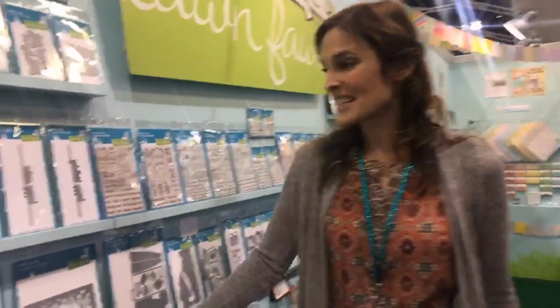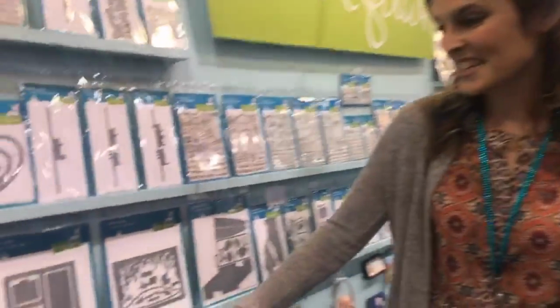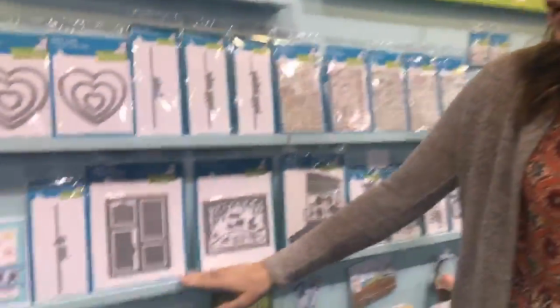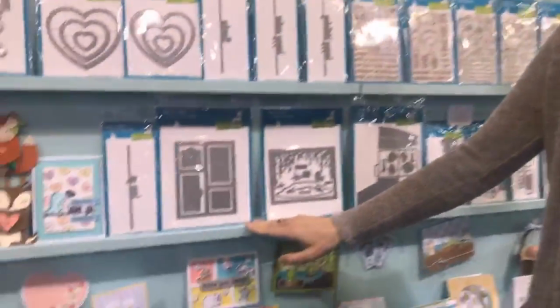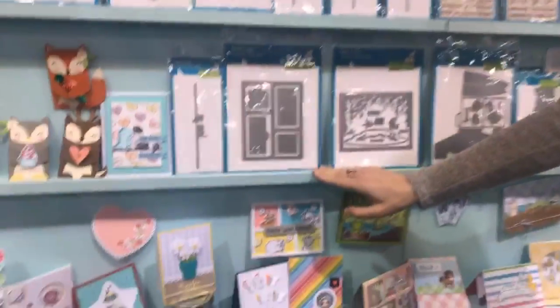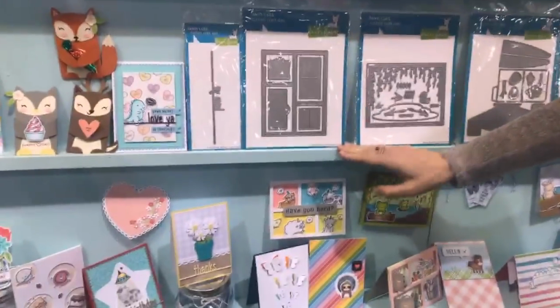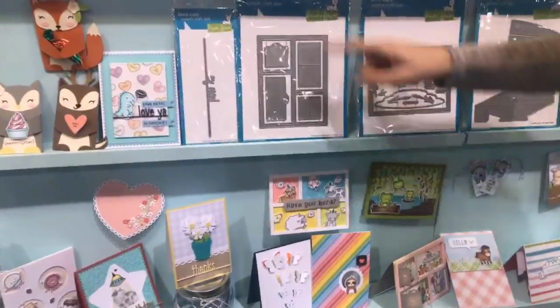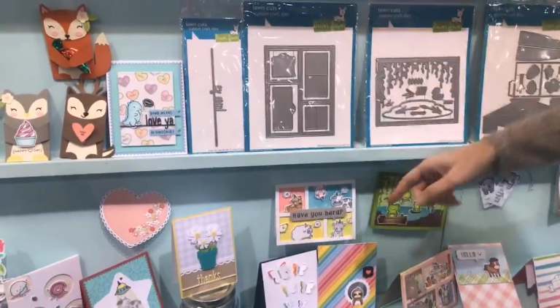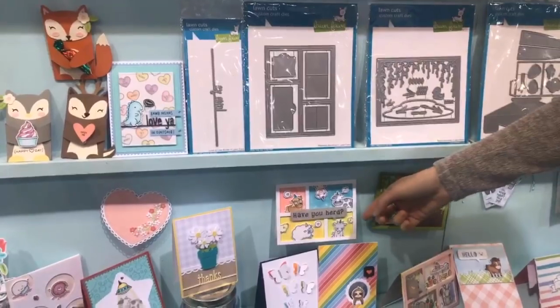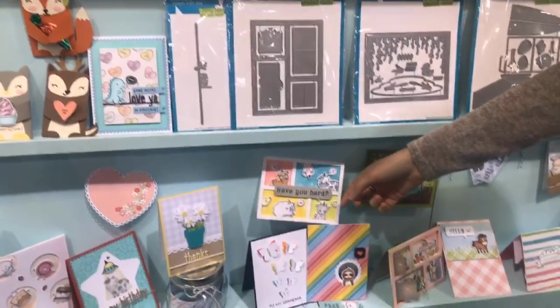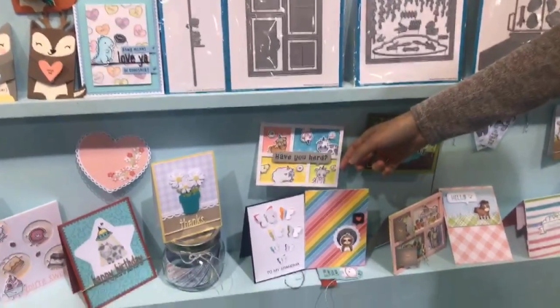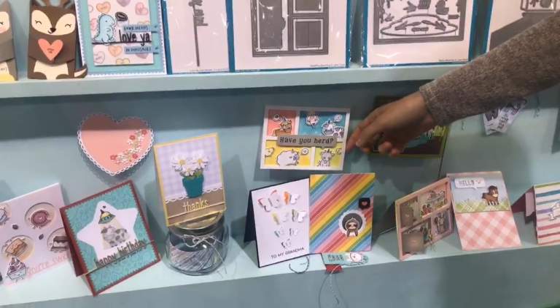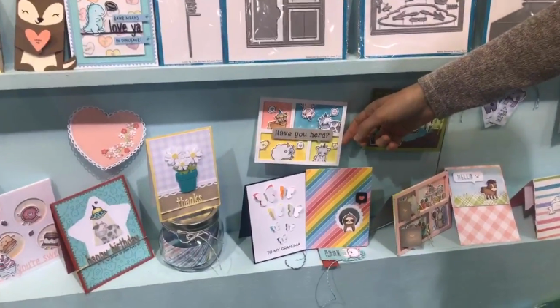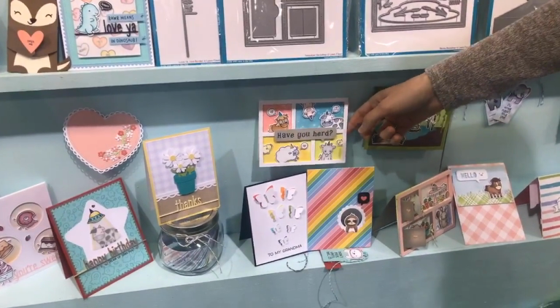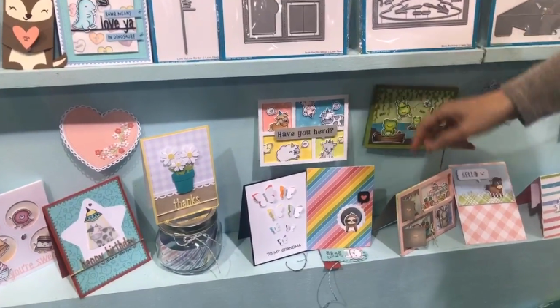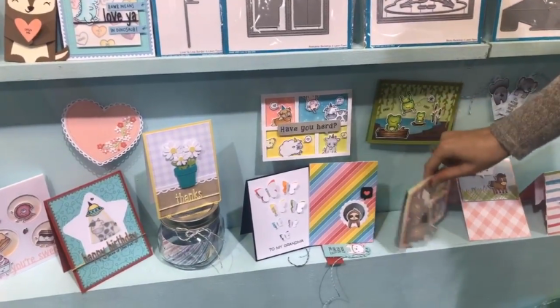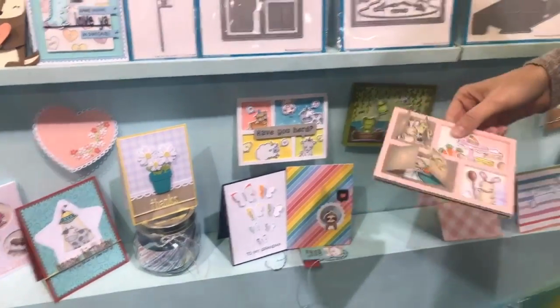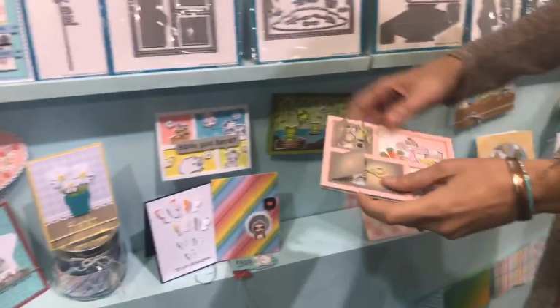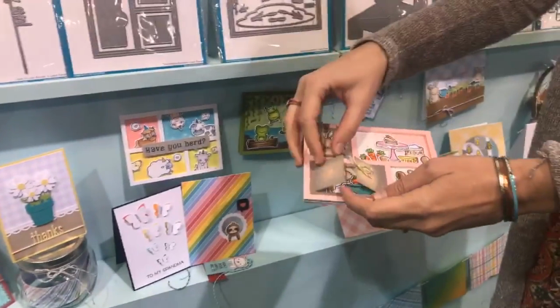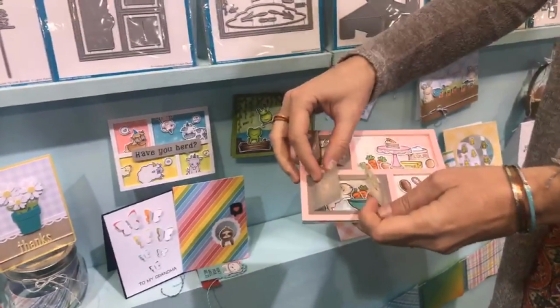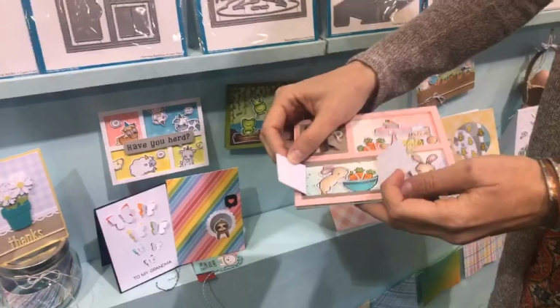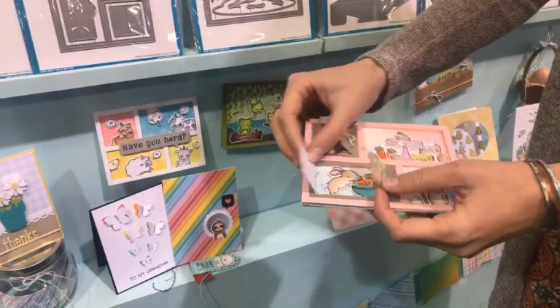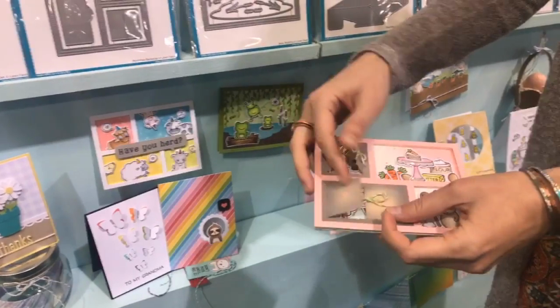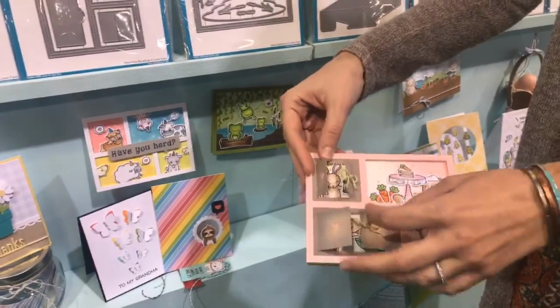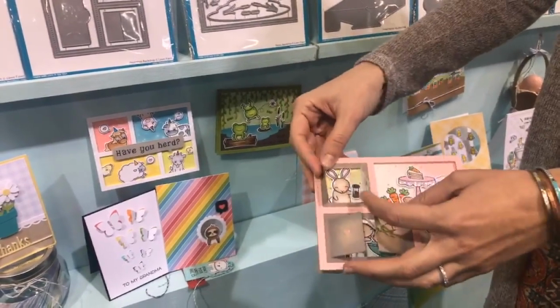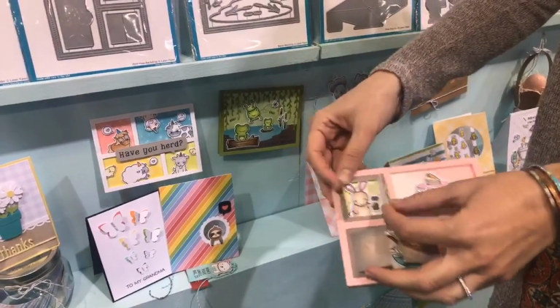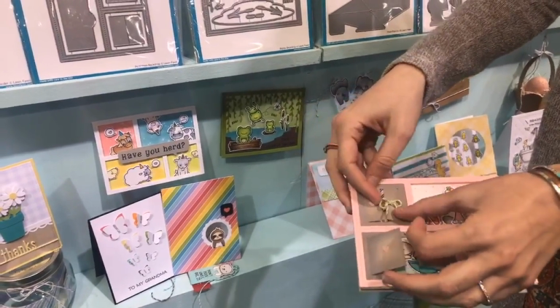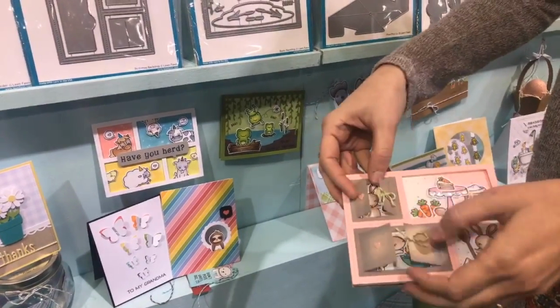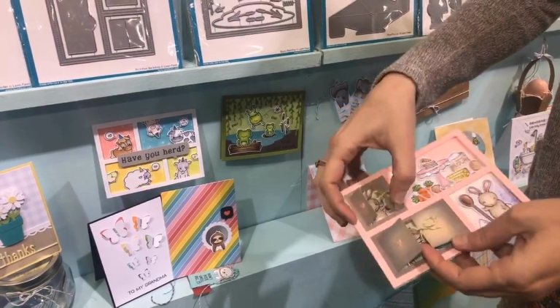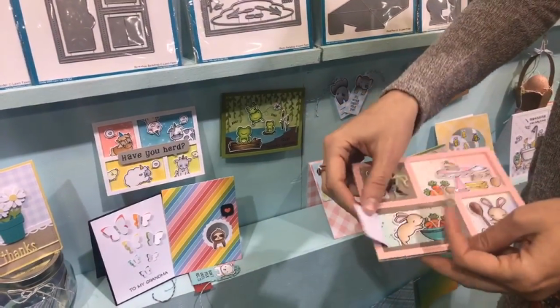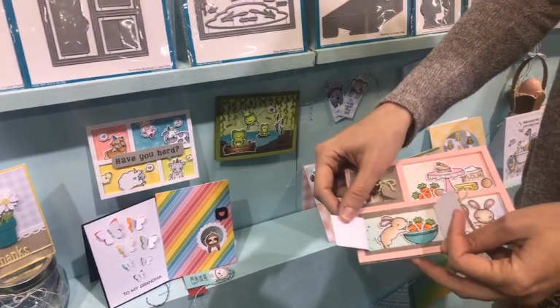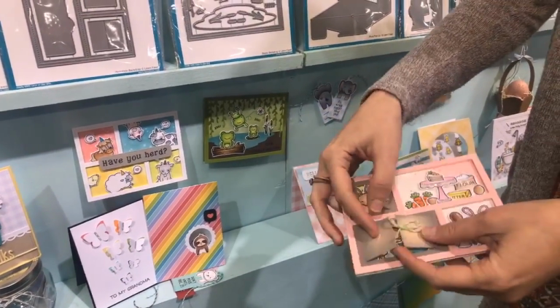We're going to start here with our Peekaboo Backdrop die. I love this die because you can make cute little comic book scenes, but you can also create little peekaboo doors and windows to have a little surprise. It's kind of like a little easy interactive card, which is really cool.